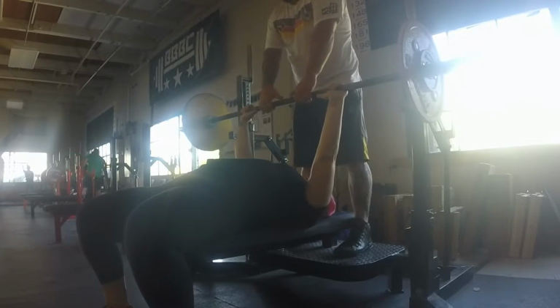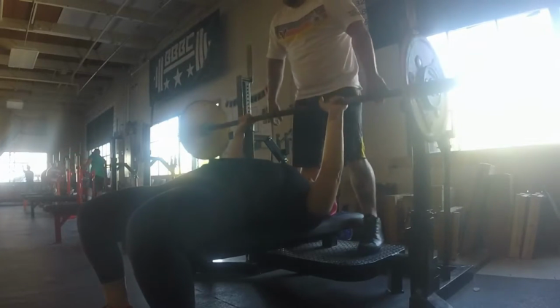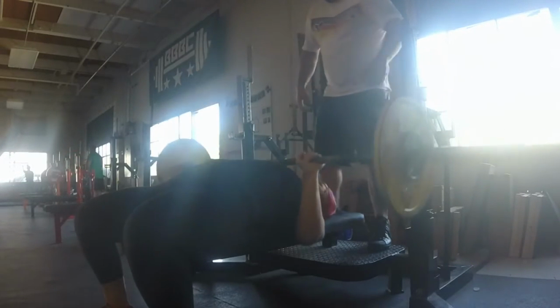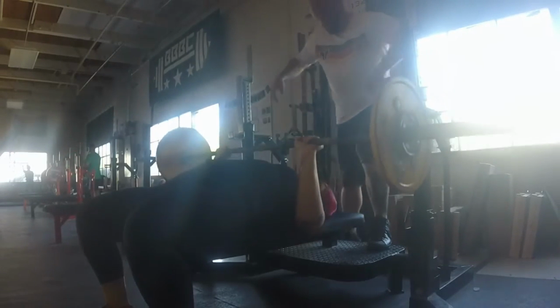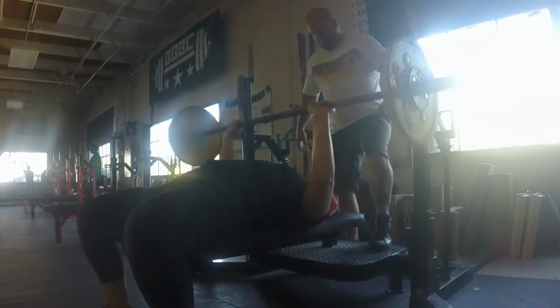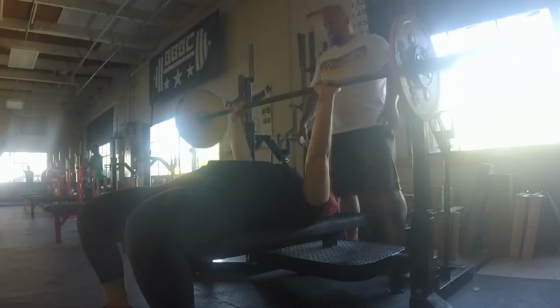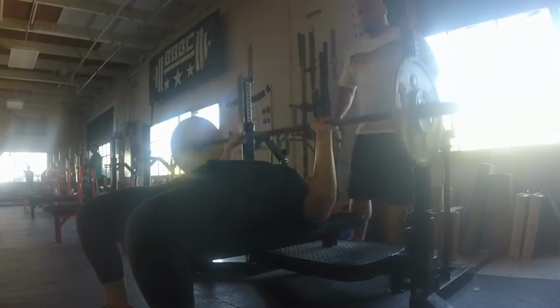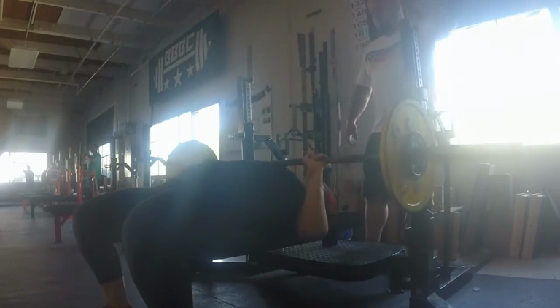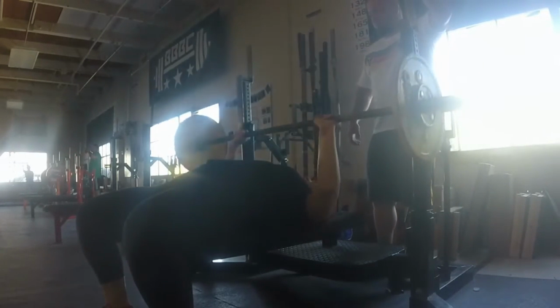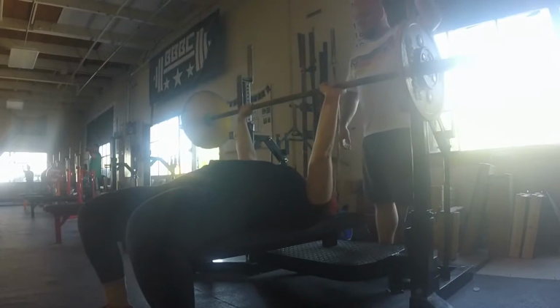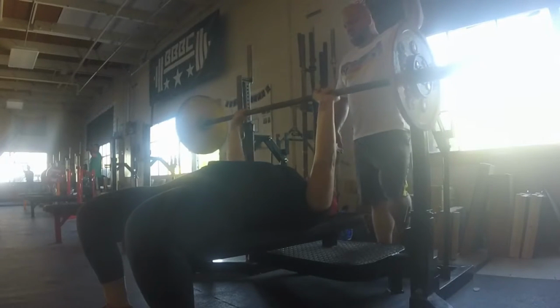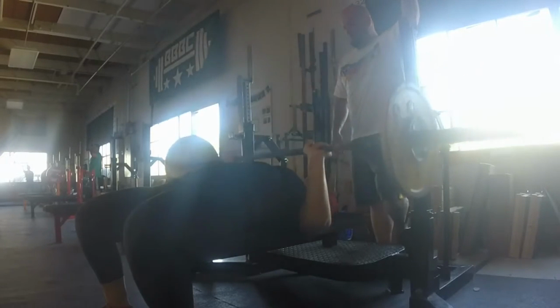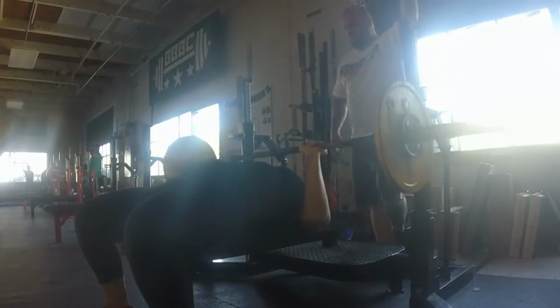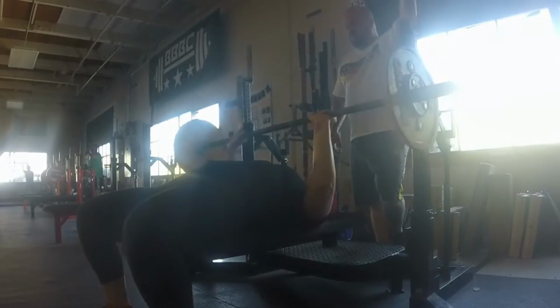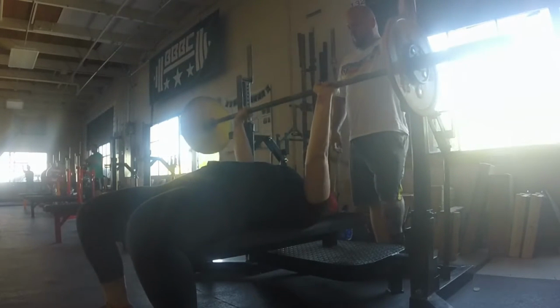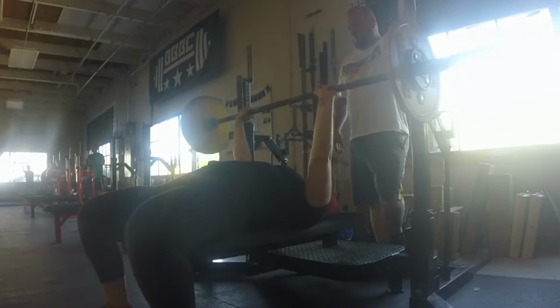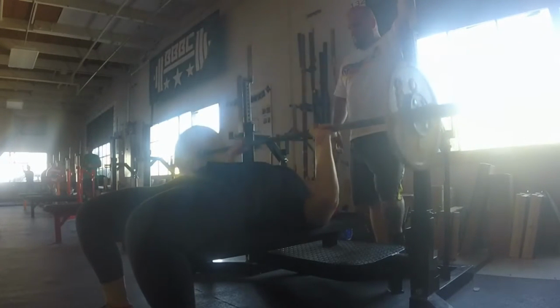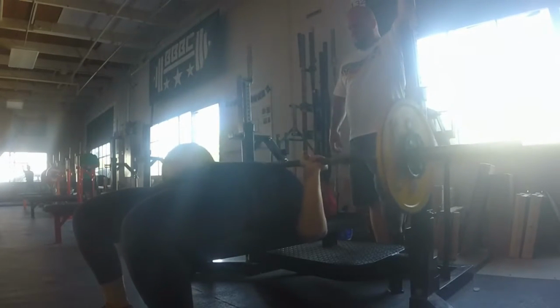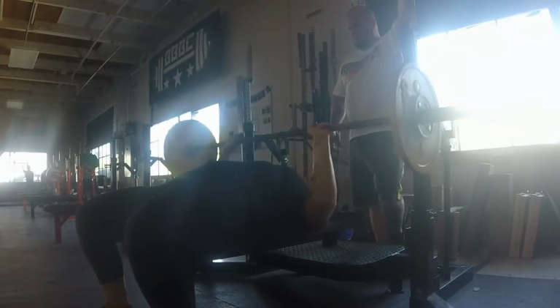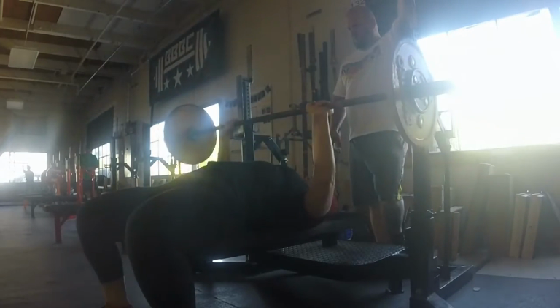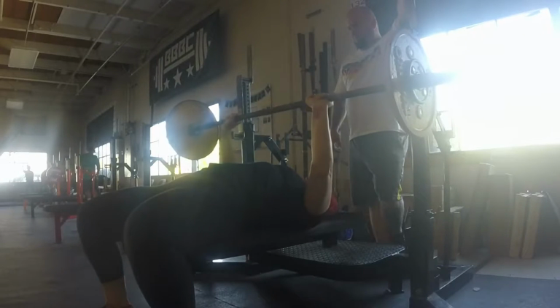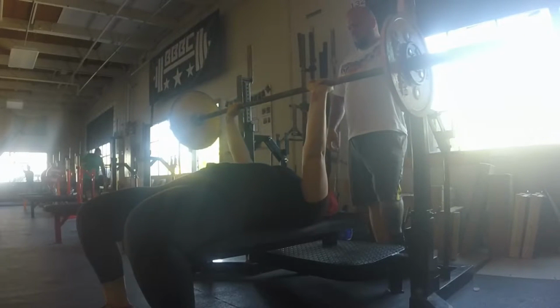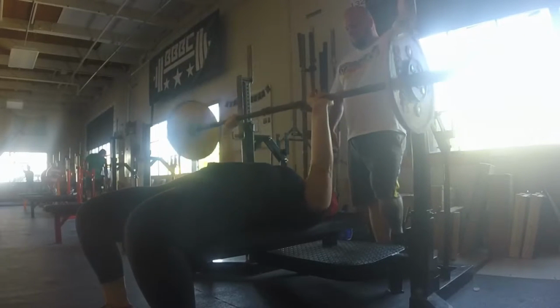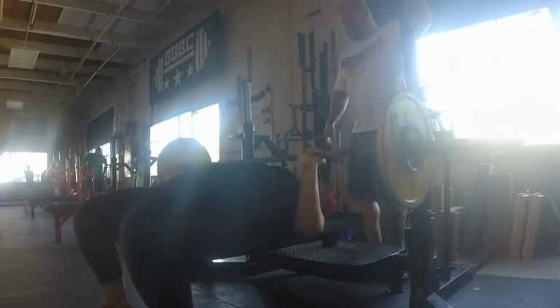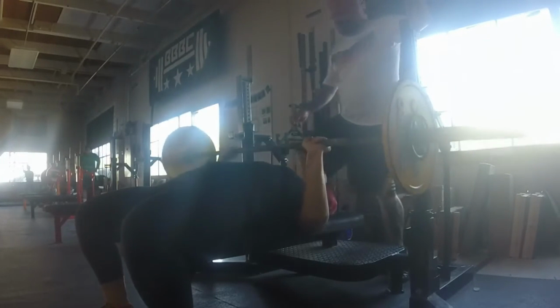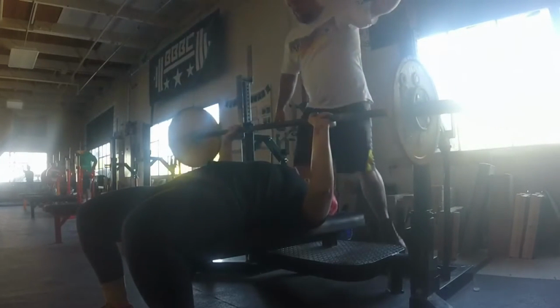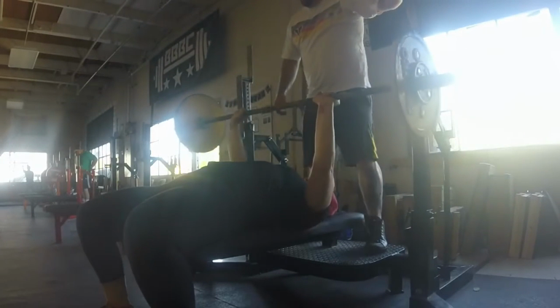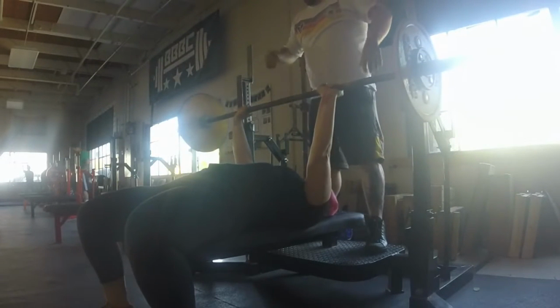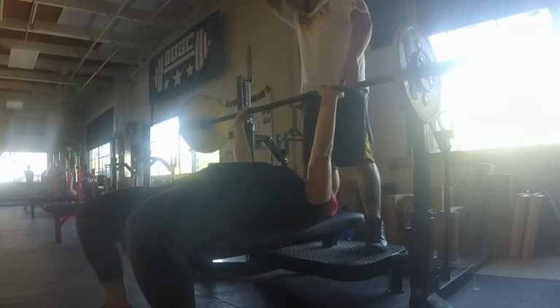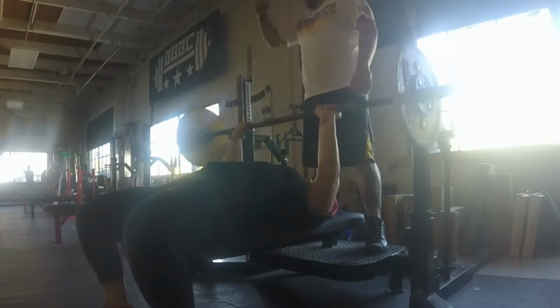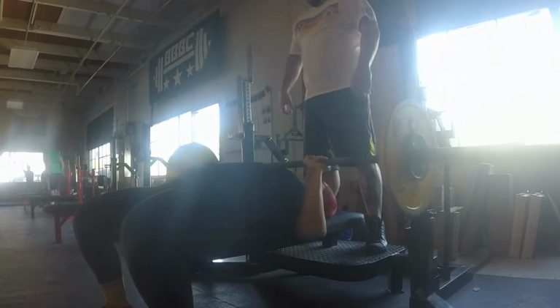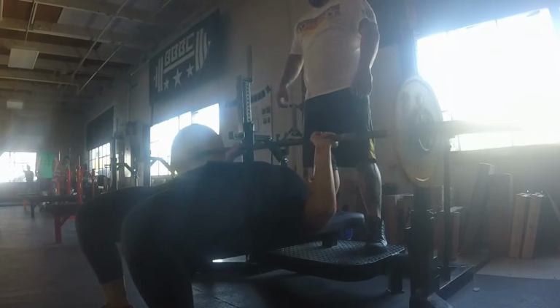I was really trying to make sure that my shoulders were correctly aligned. You want to keep your shoulders tucked back so you're not overextending your shoulders. You will hurt yourself that way.